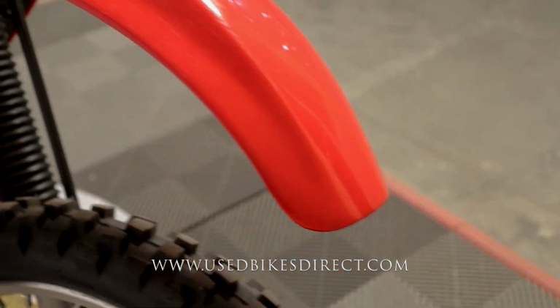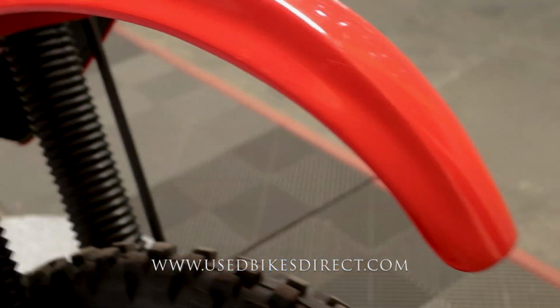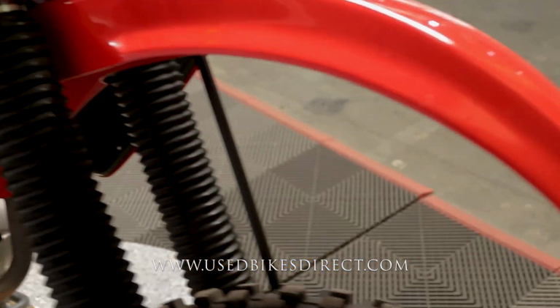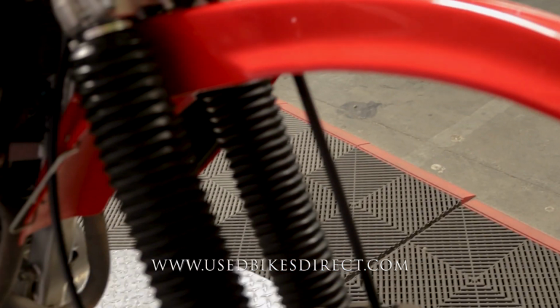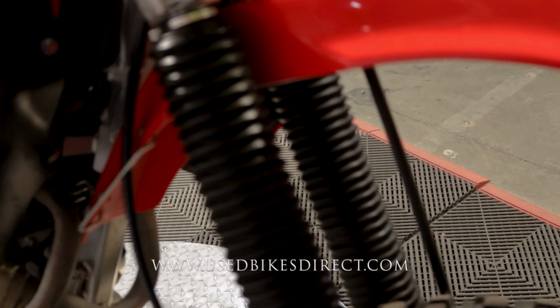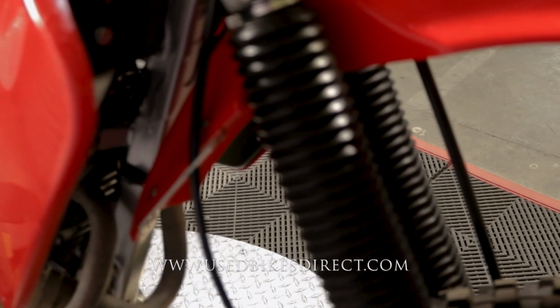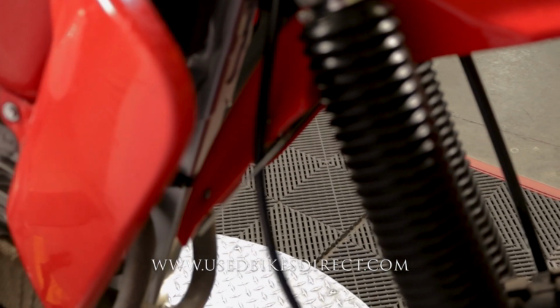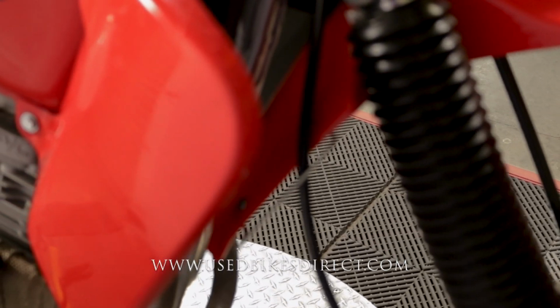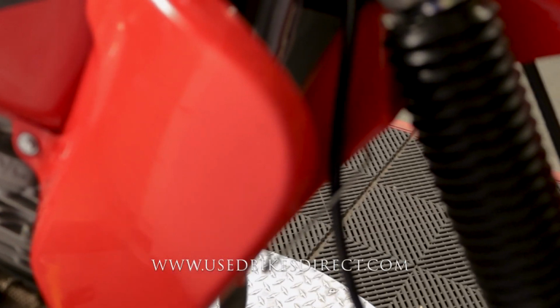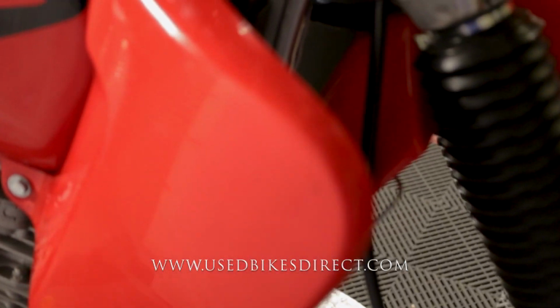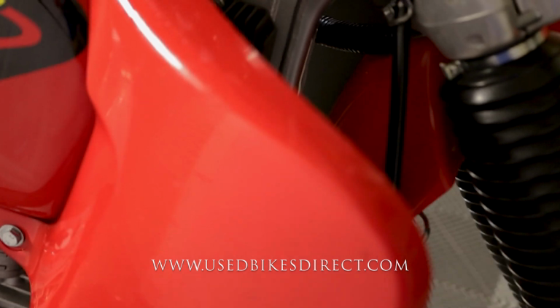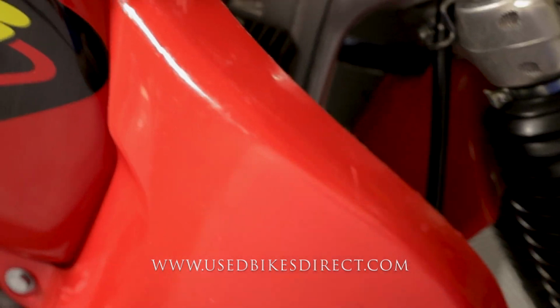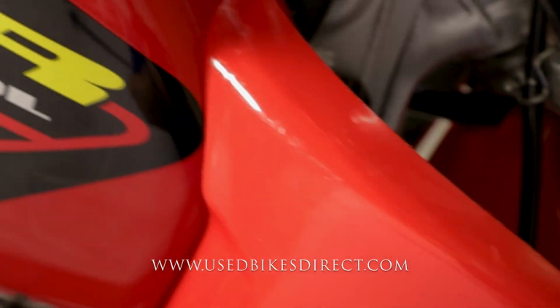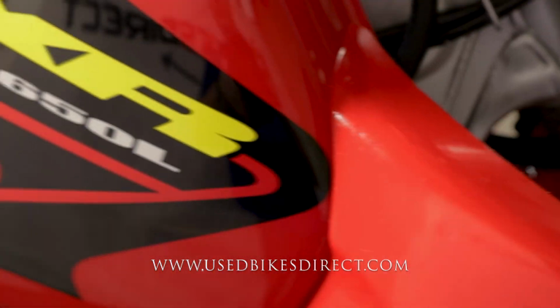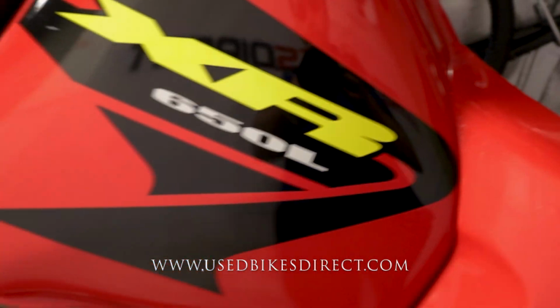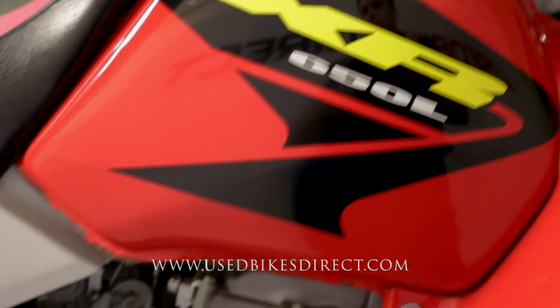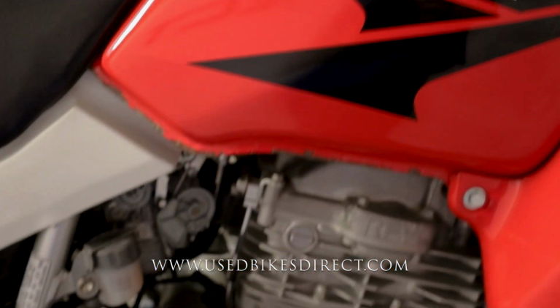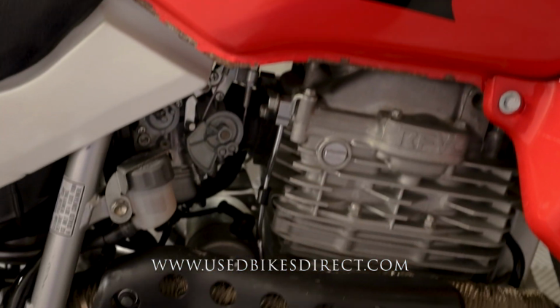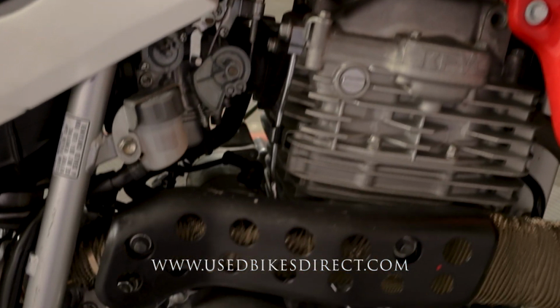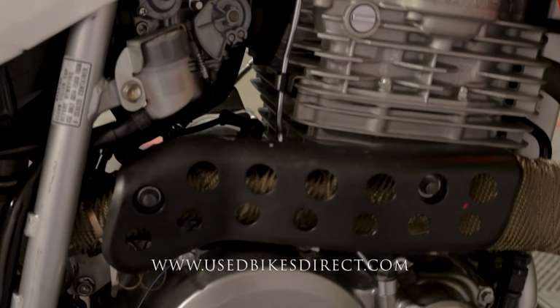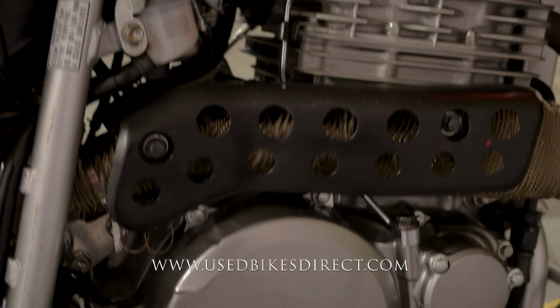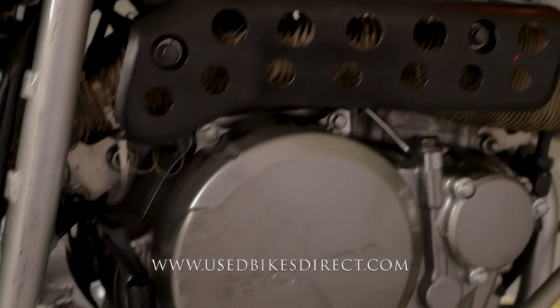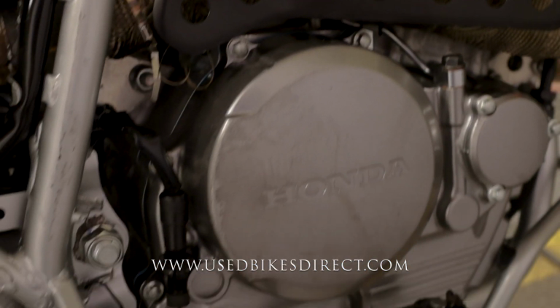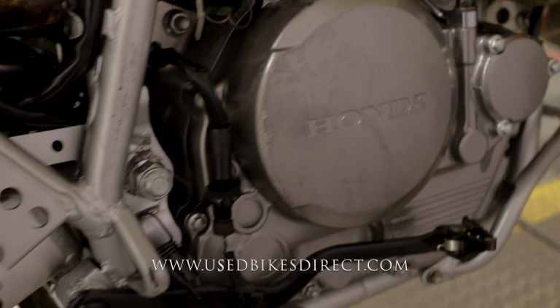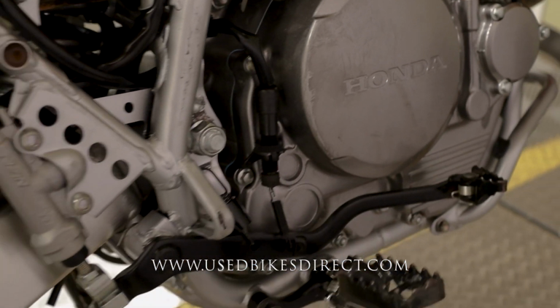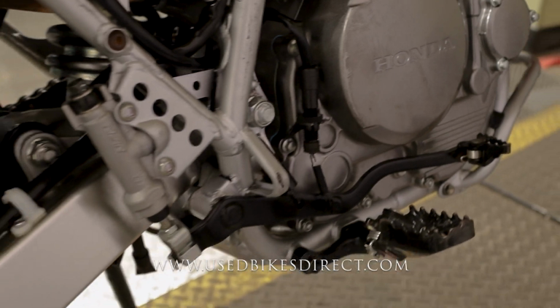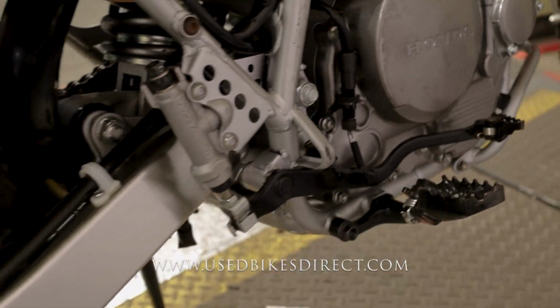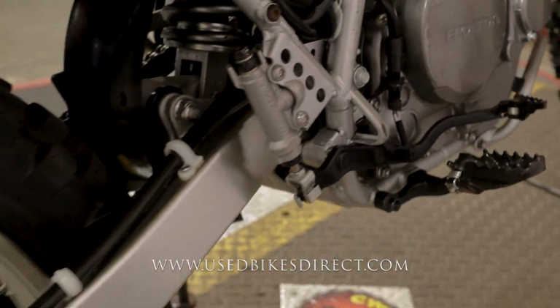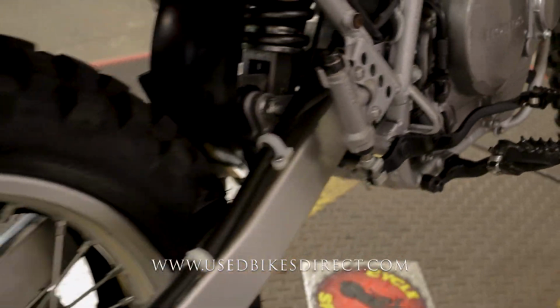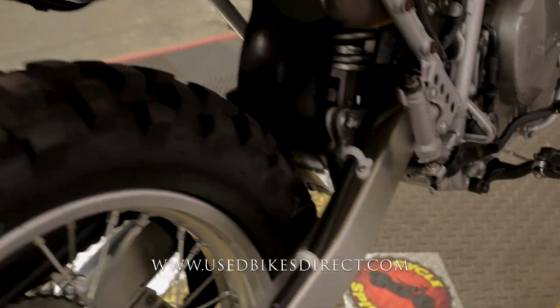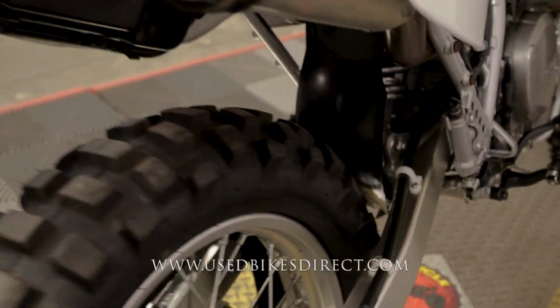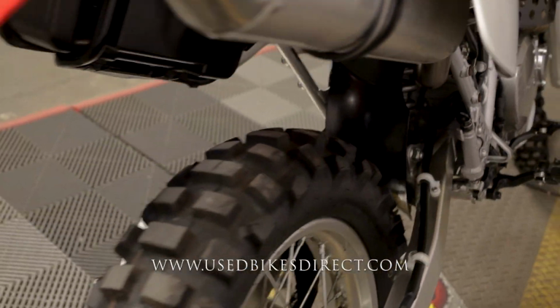It is a true dual sport, so both street legal and perfectly usable off-road, which makes it a lot of fun — you can ride it to work and then hit the trails on the way home.